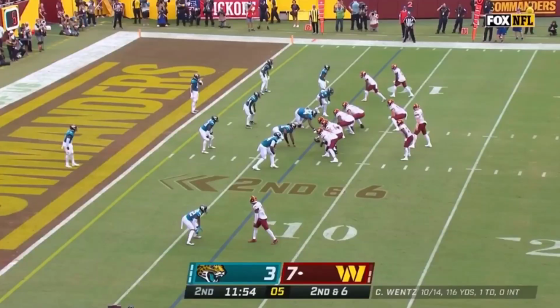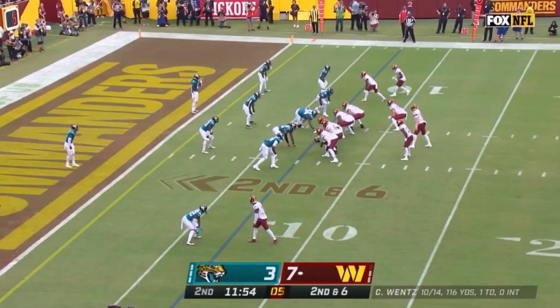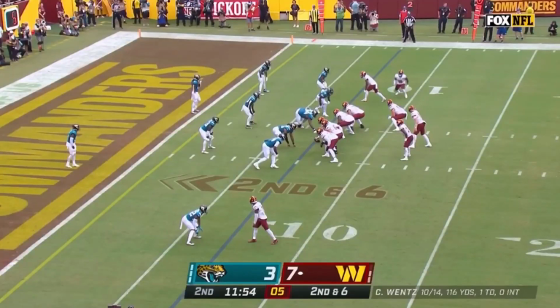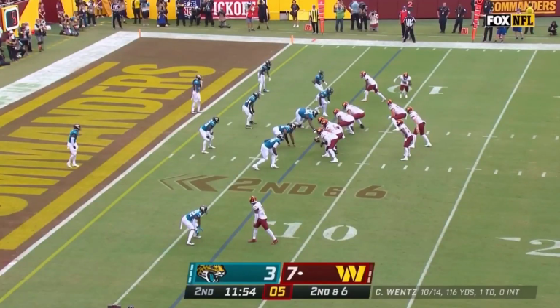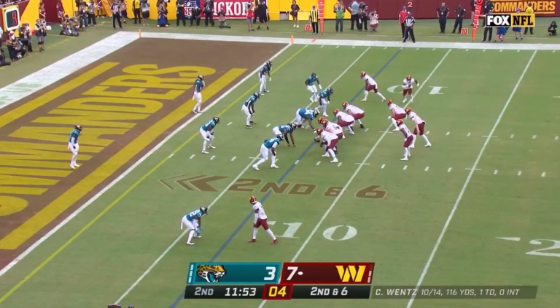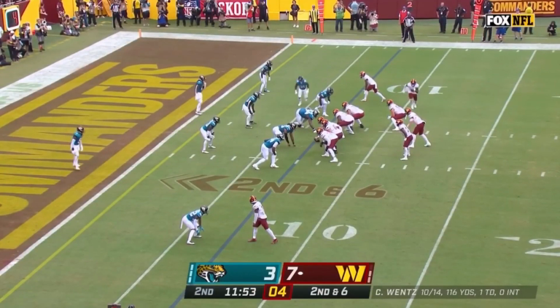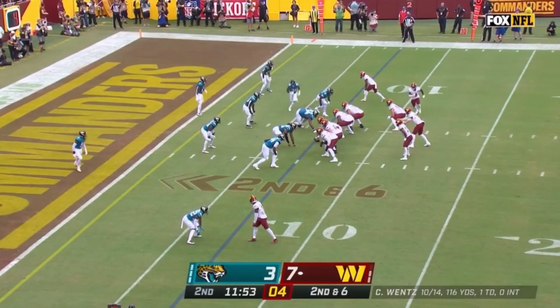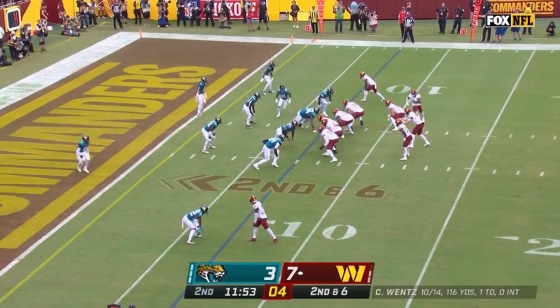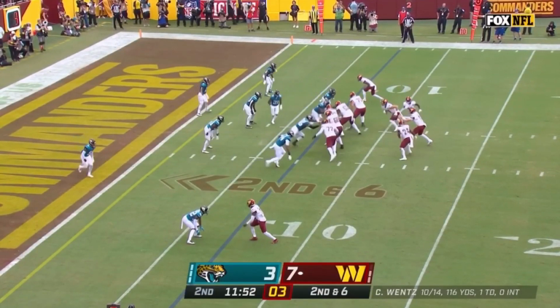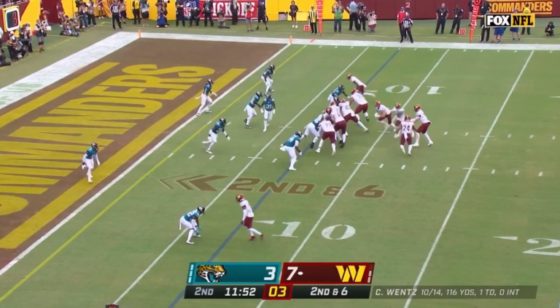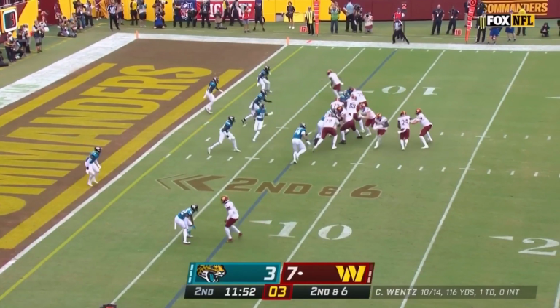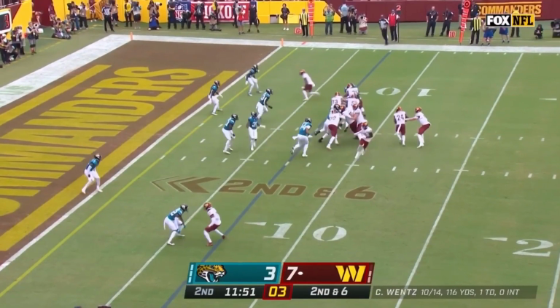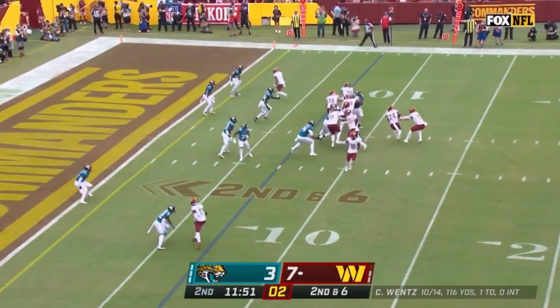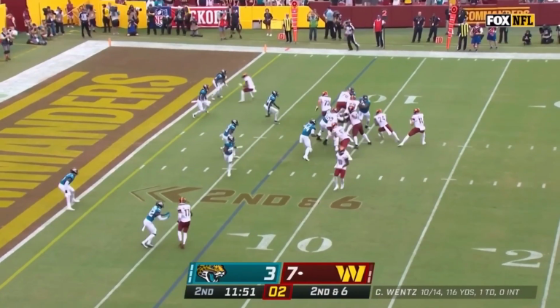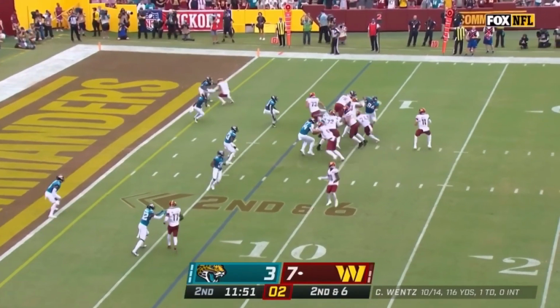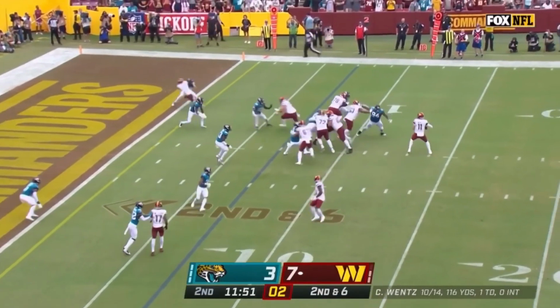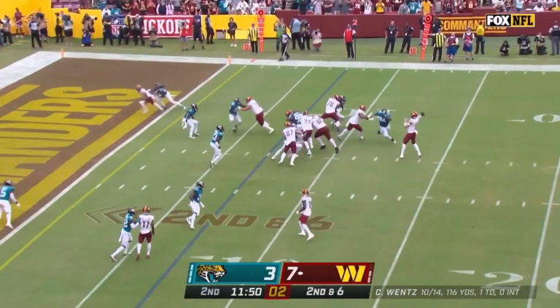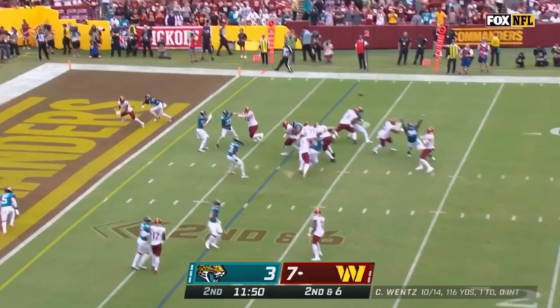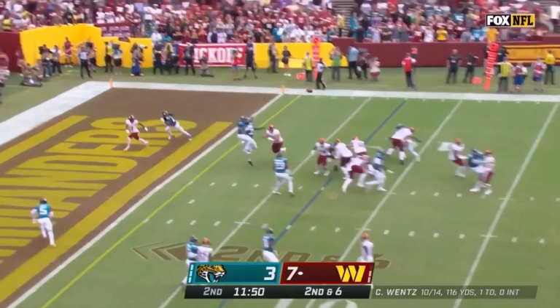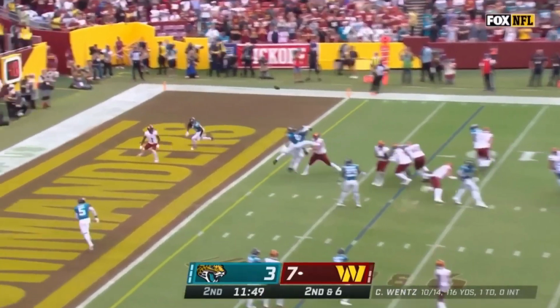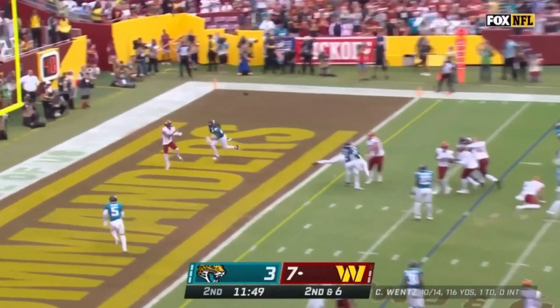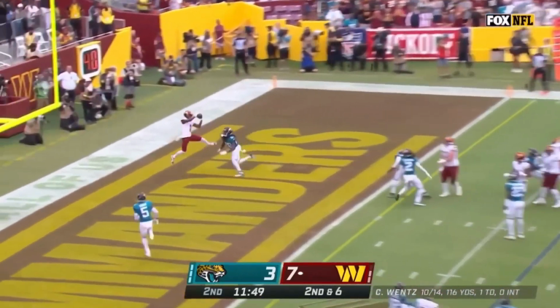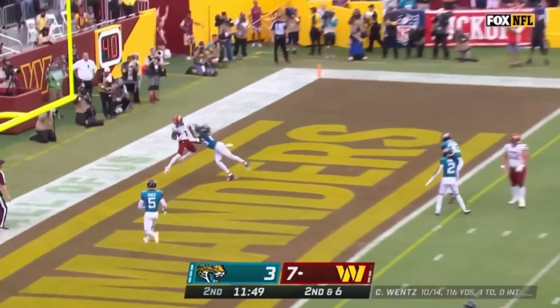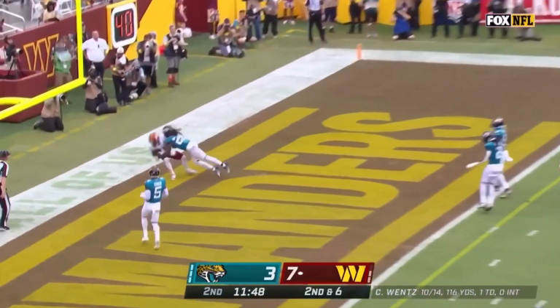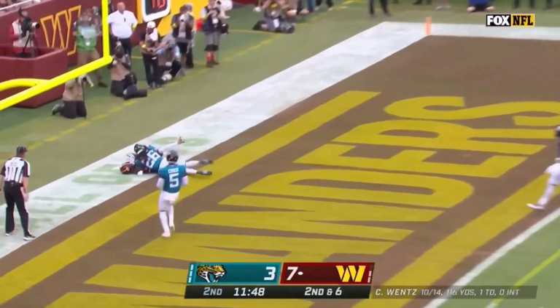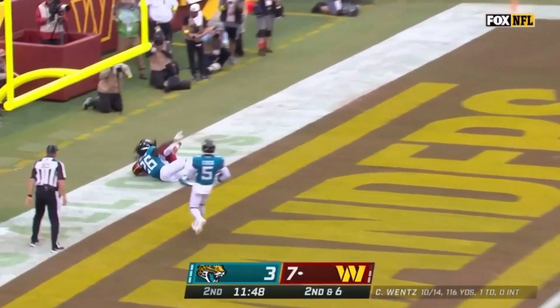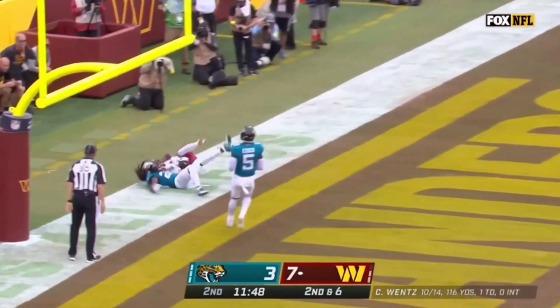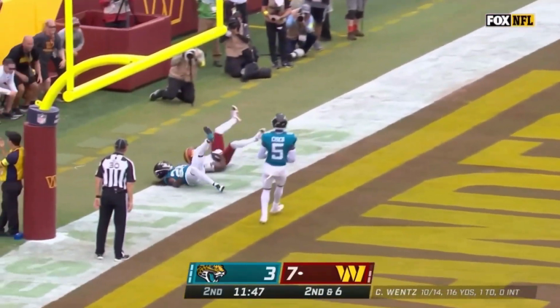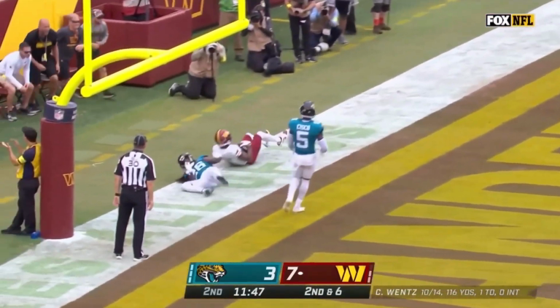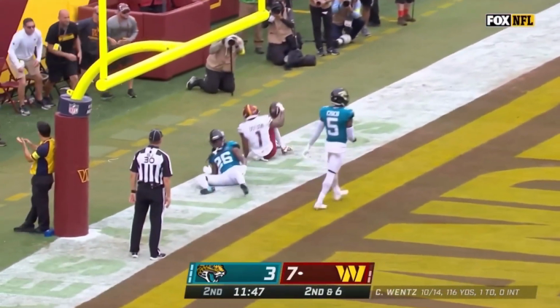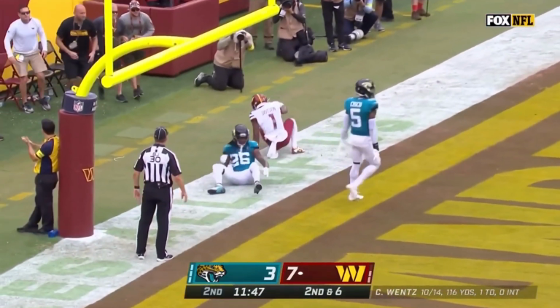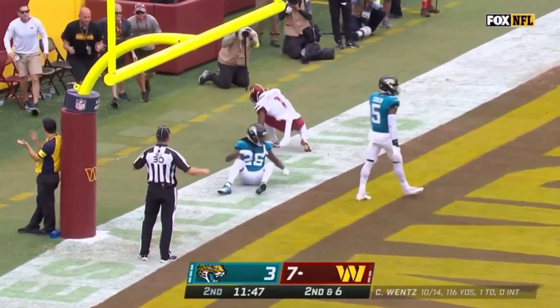From the outside to the left here. Wentz for the end zone — open touchdown! Jahan Dotson!